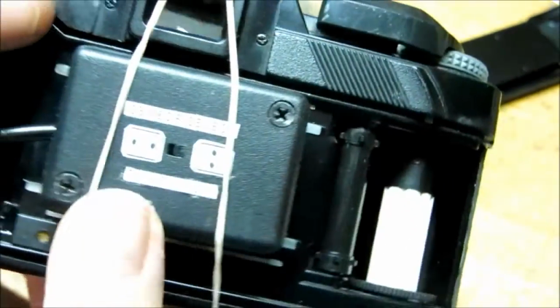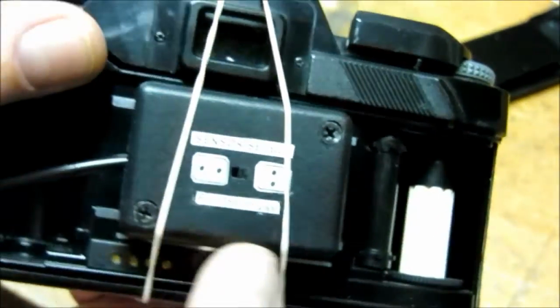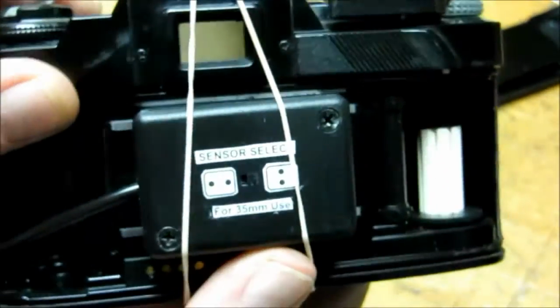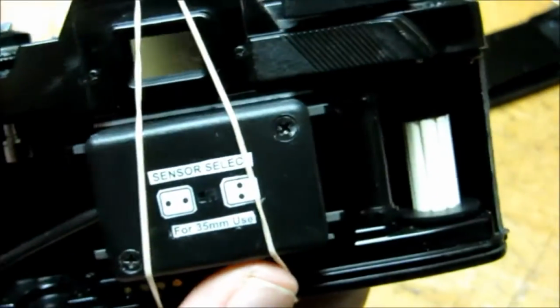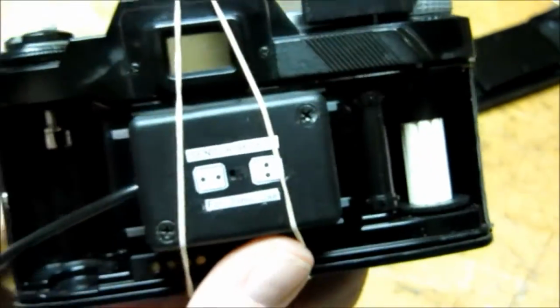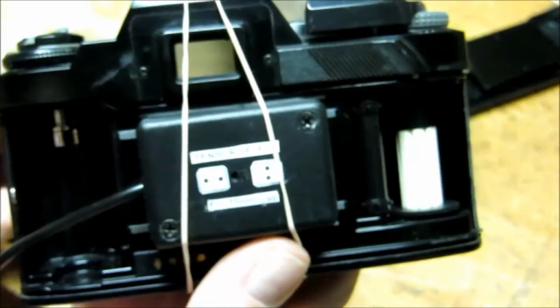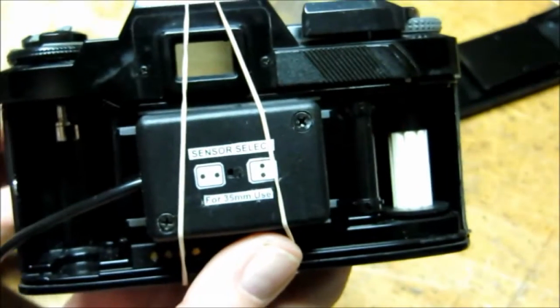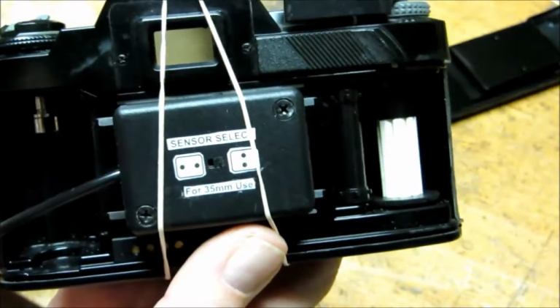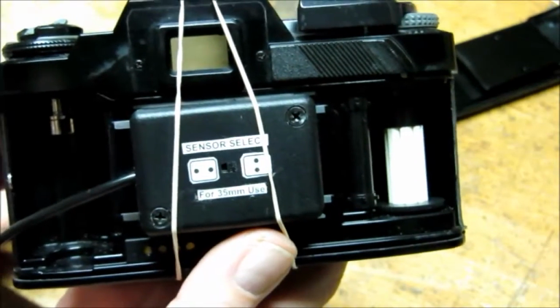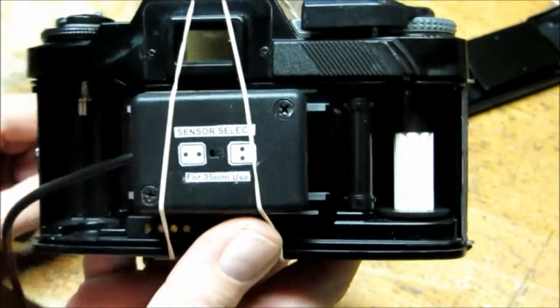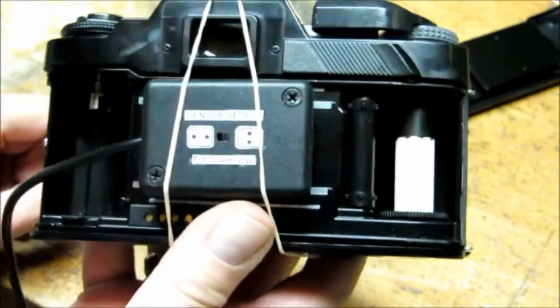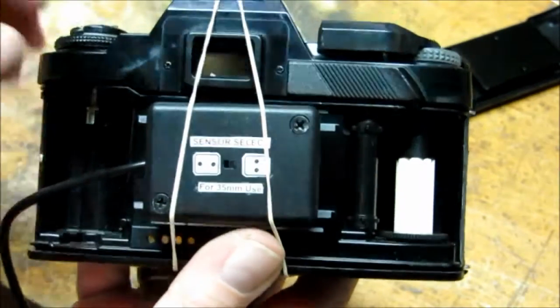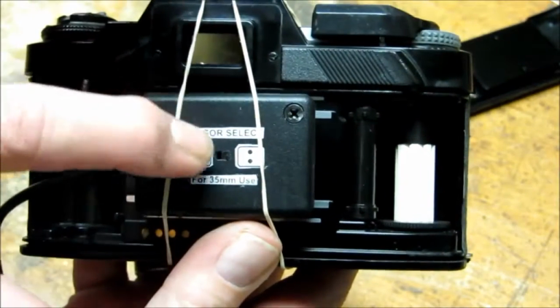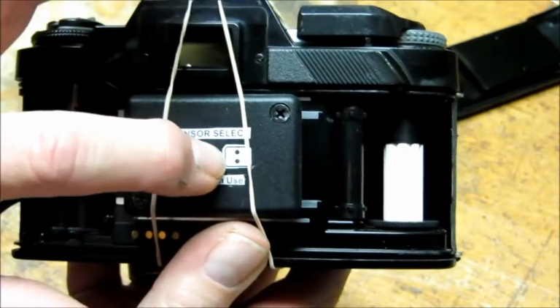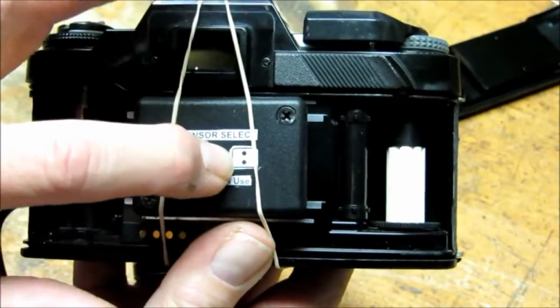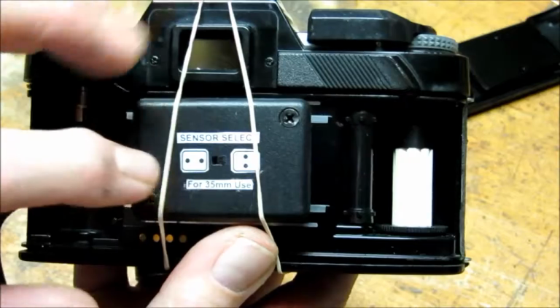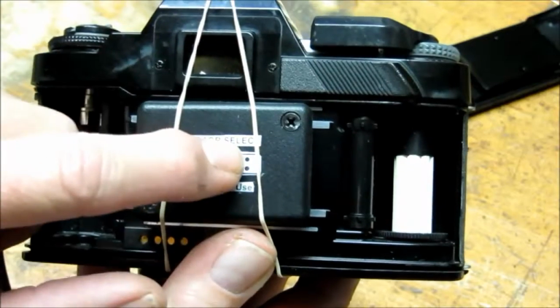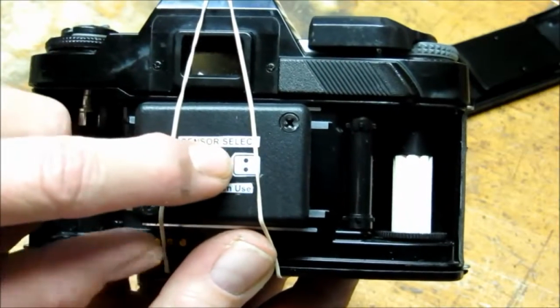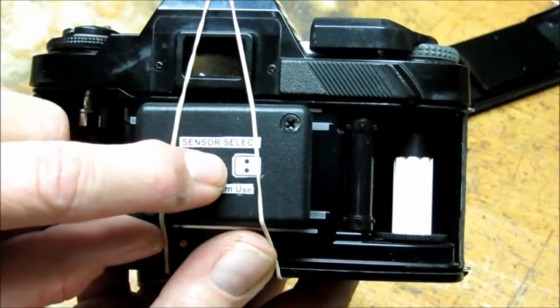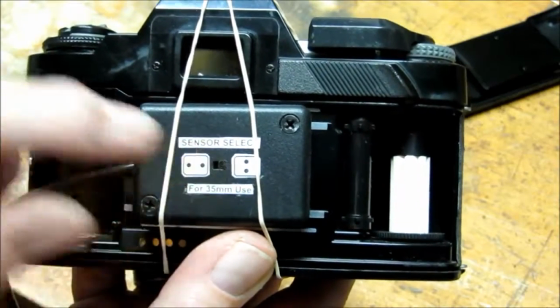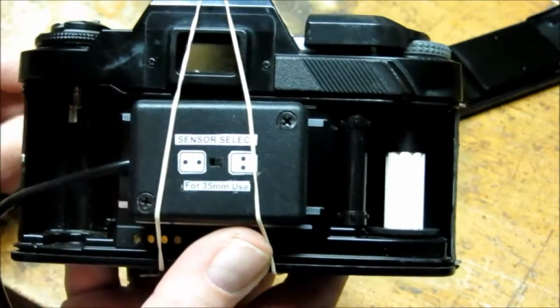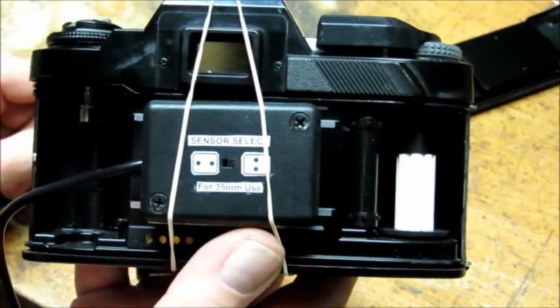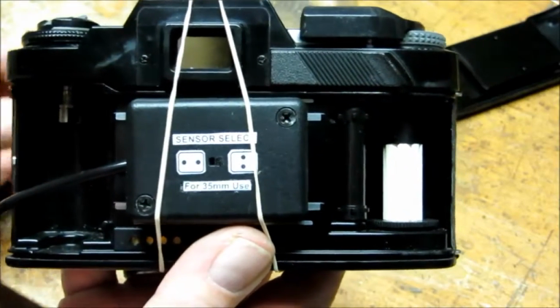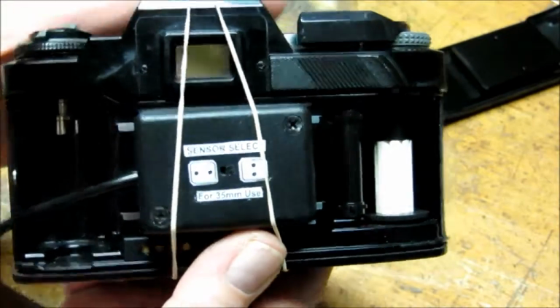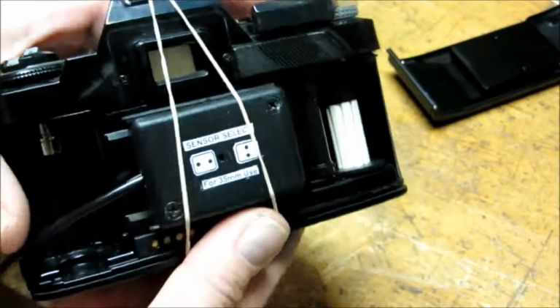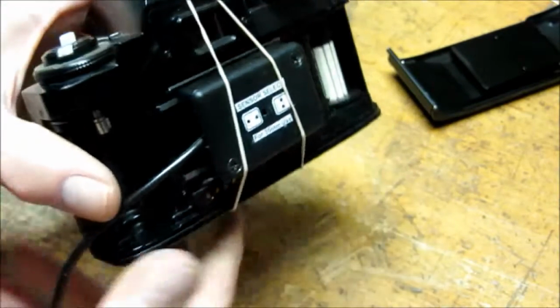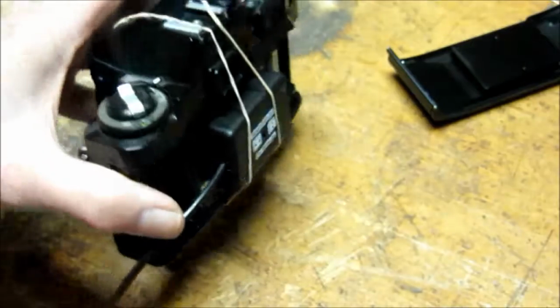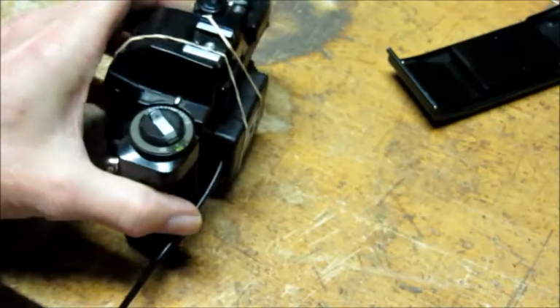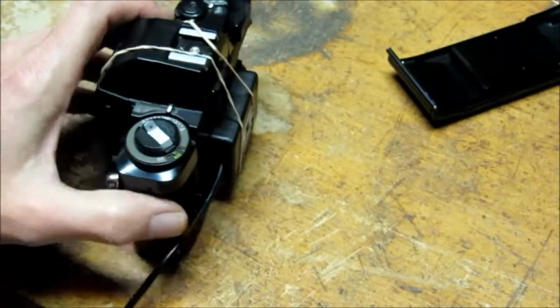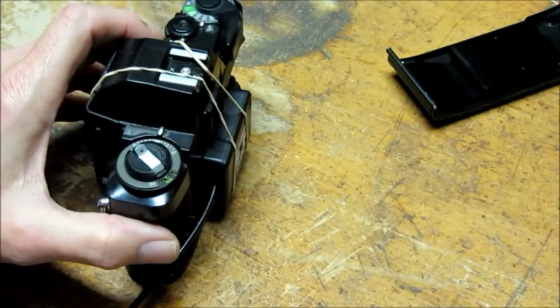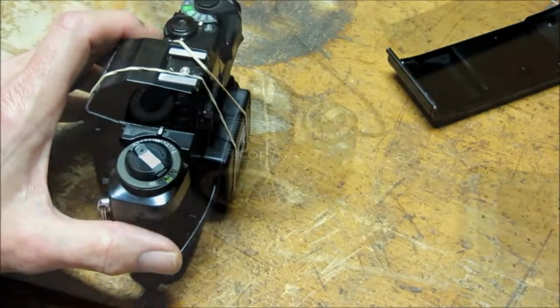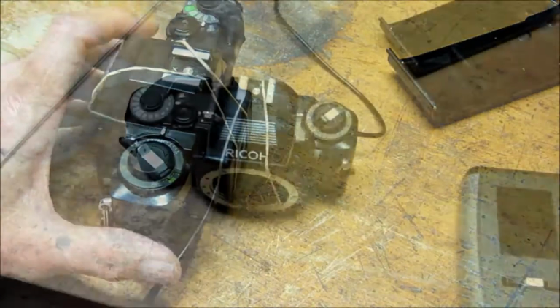The other thing you need to do is to select the type of sensor you're going to be using, whether it's vertical or horizontal. In this case I would move the slide switch towards the vertical. Now you're ready to begin testing.